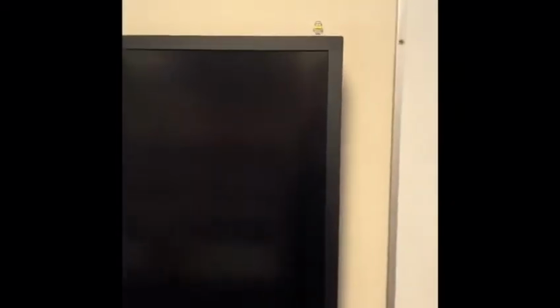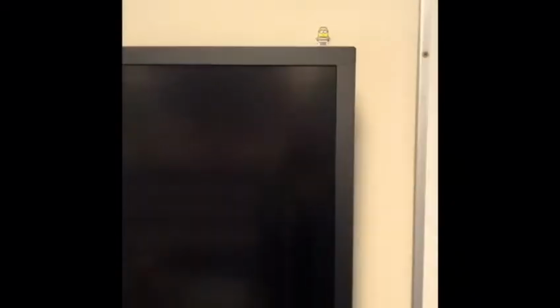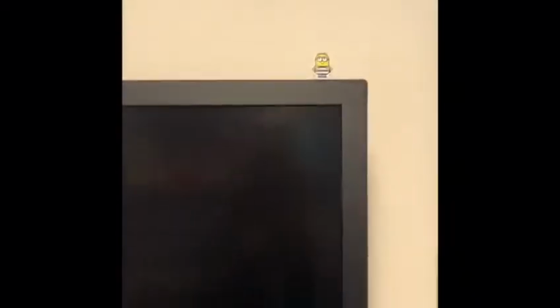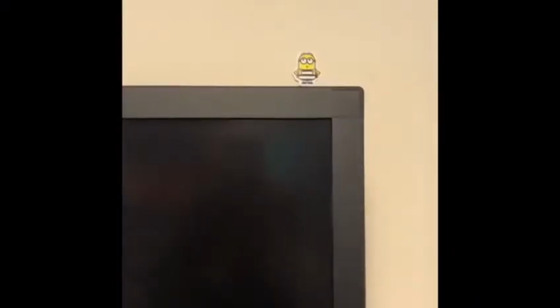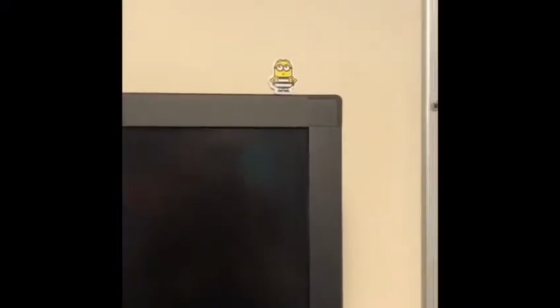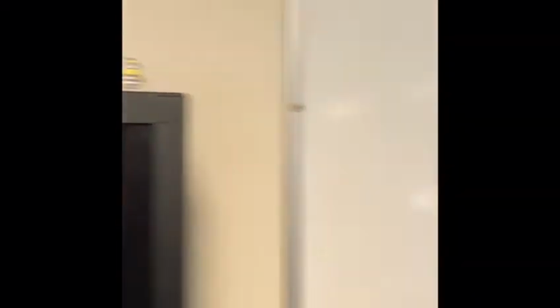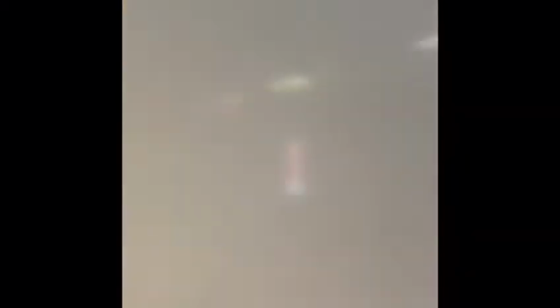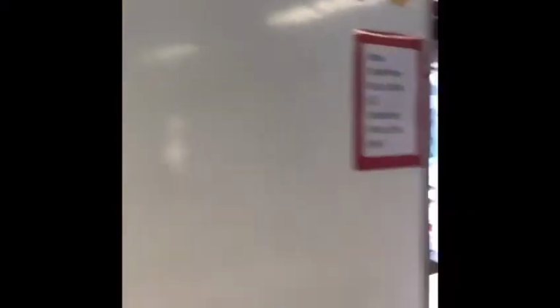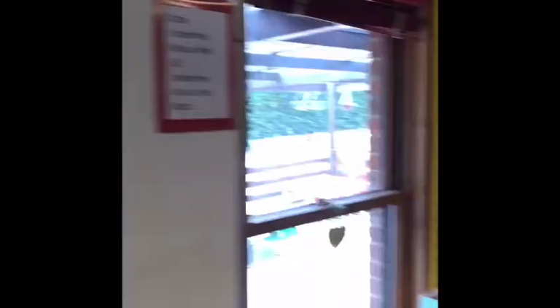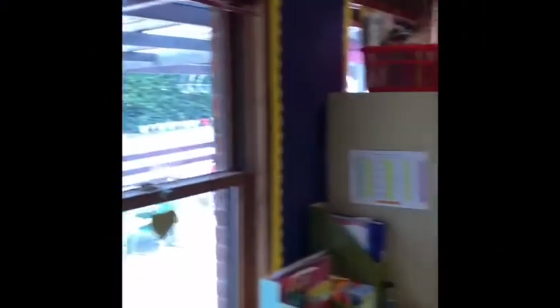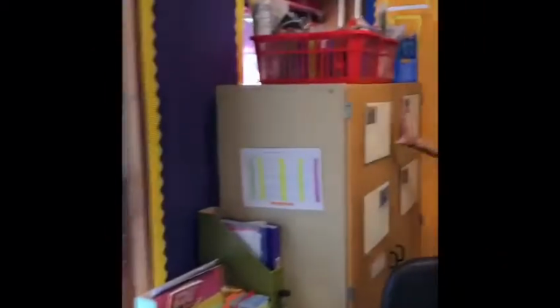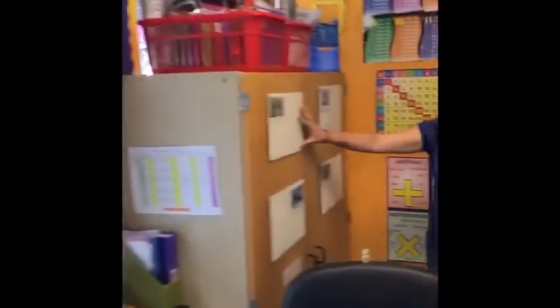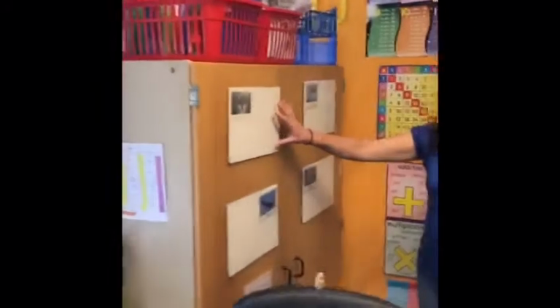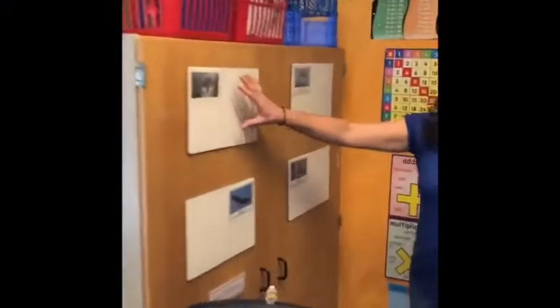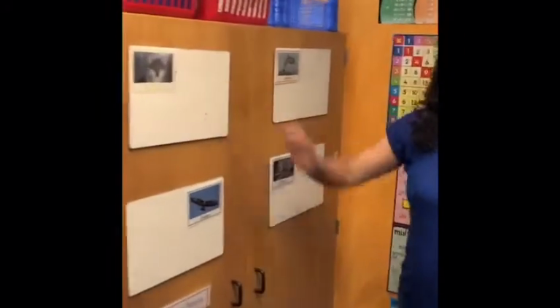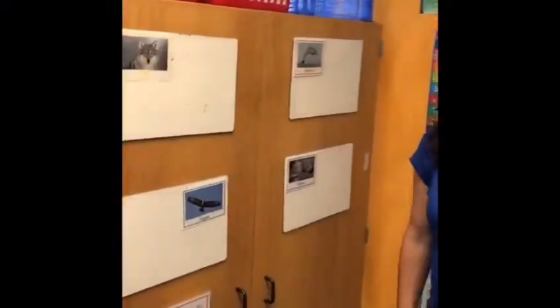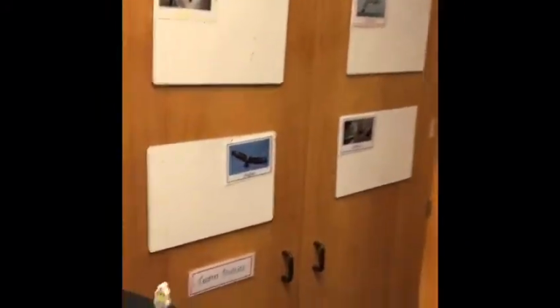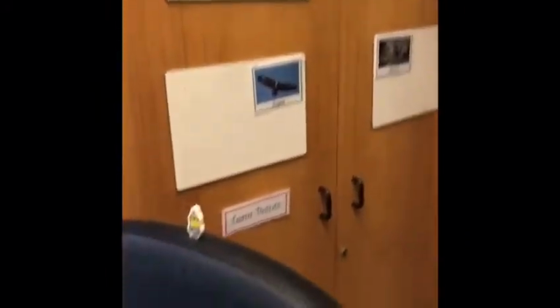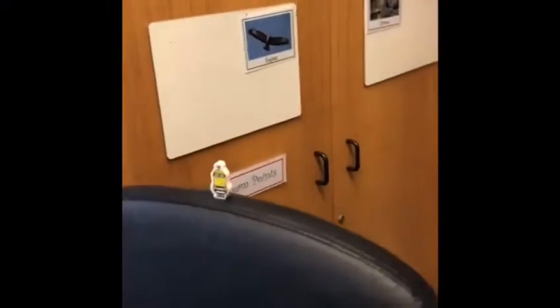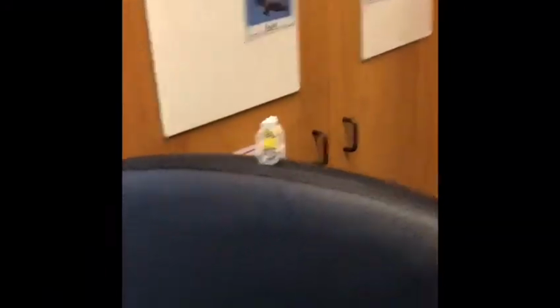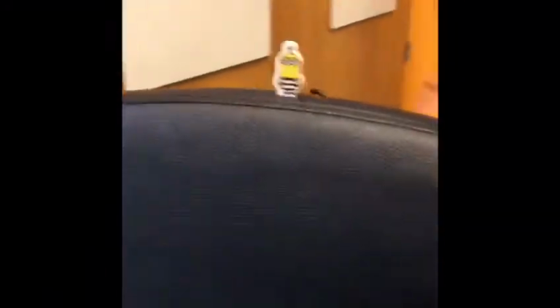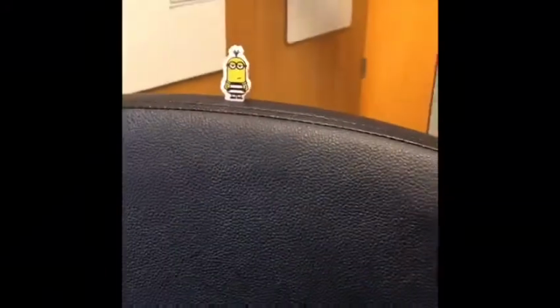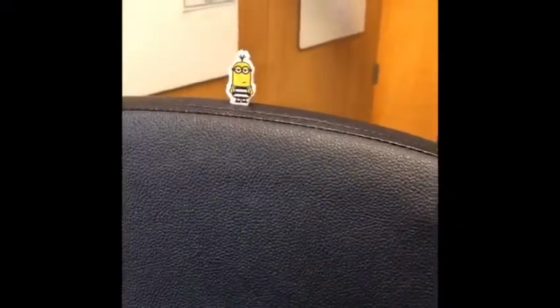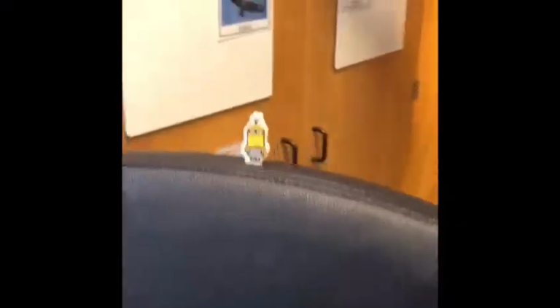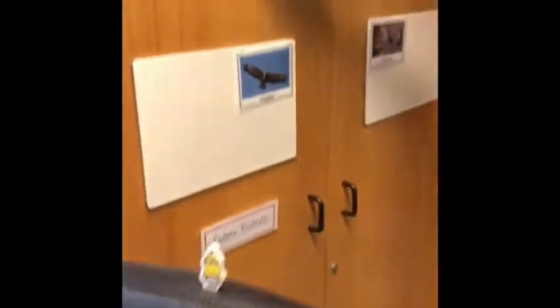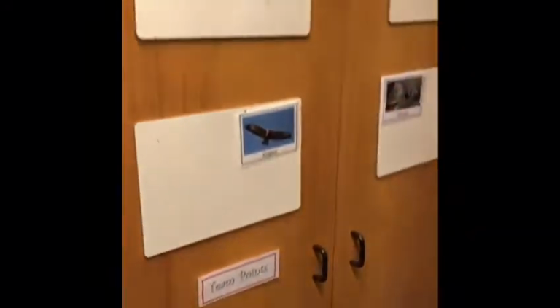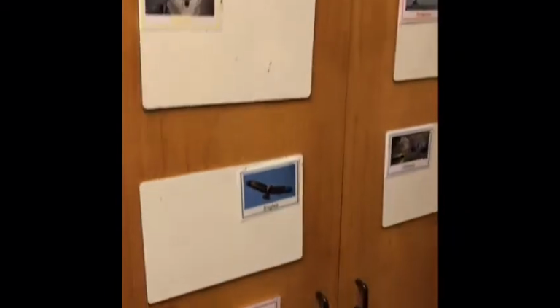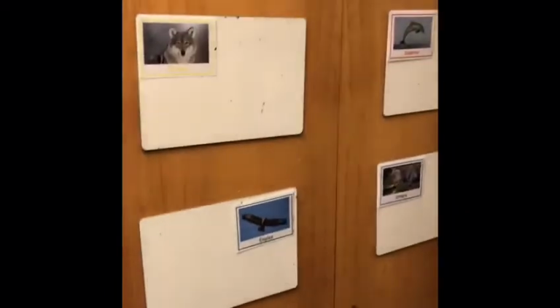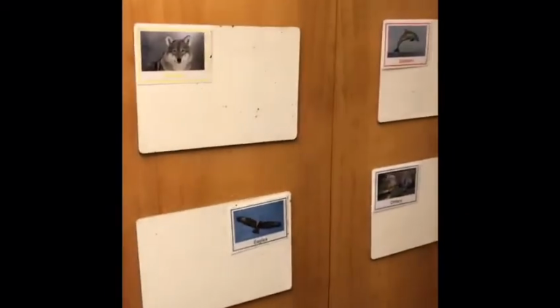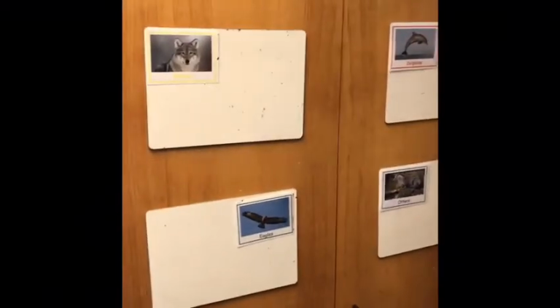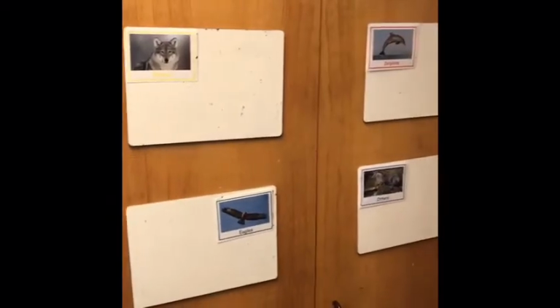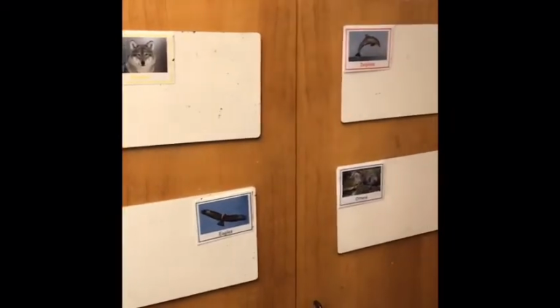Our team points are over here for the different houses. Hopefully you remember what house you're in, and you will come and put your team points up here, which are then collected by Year Six once a week.